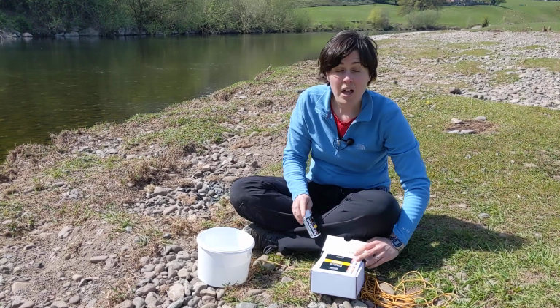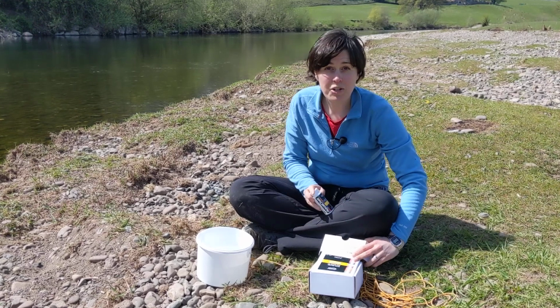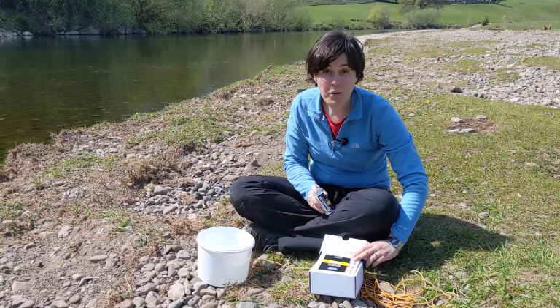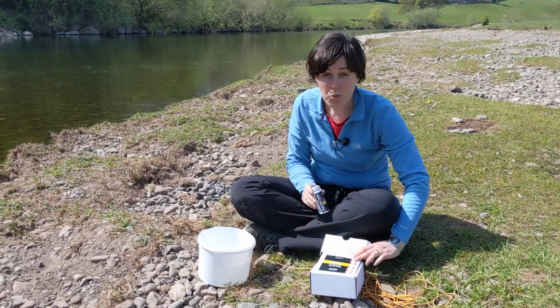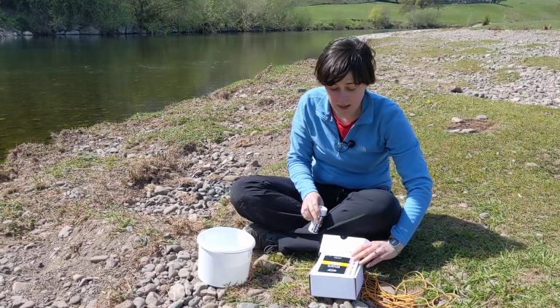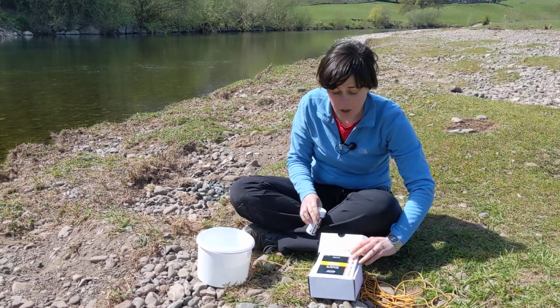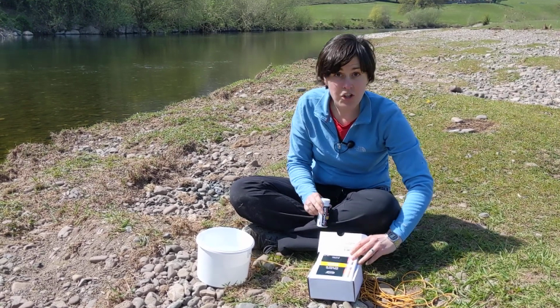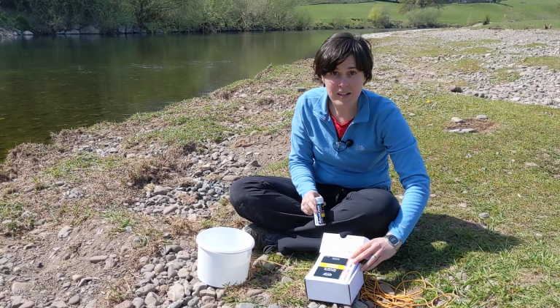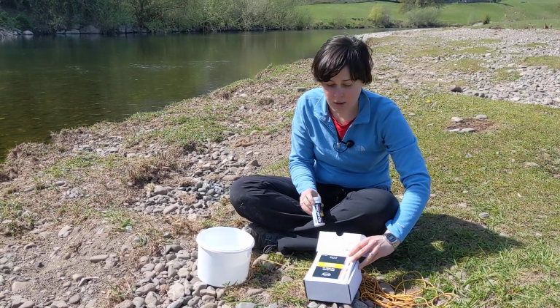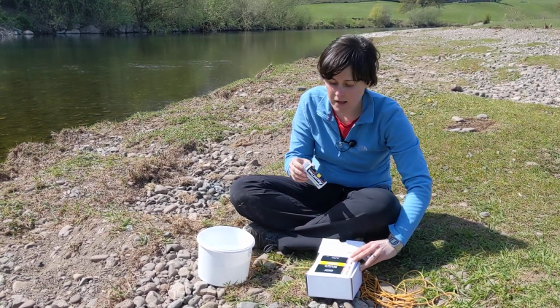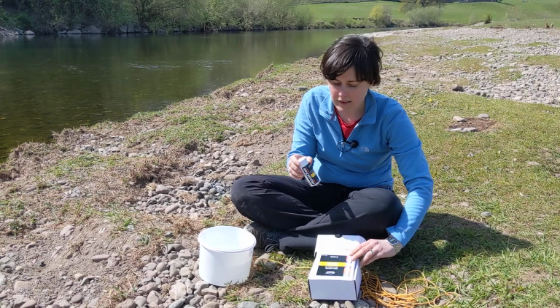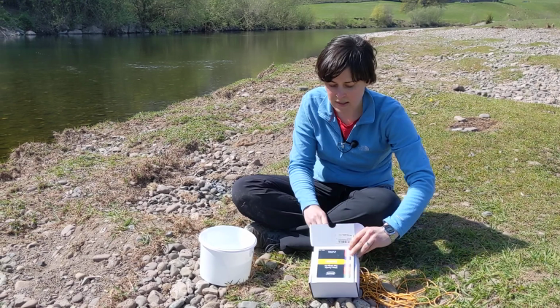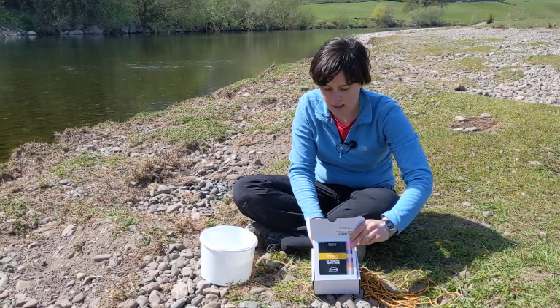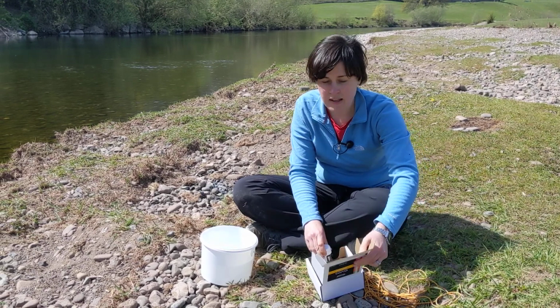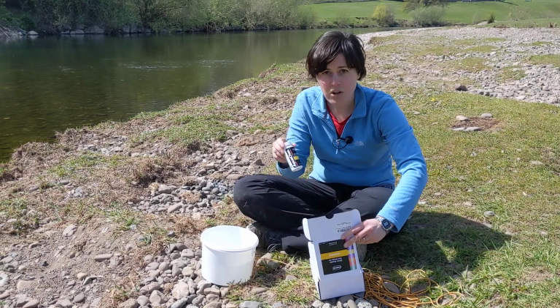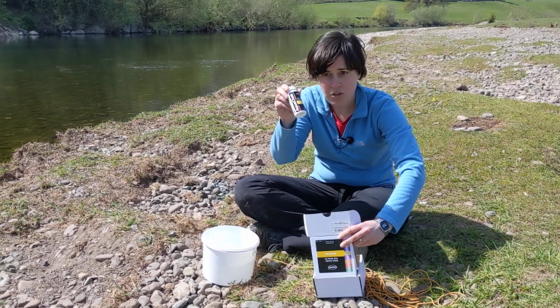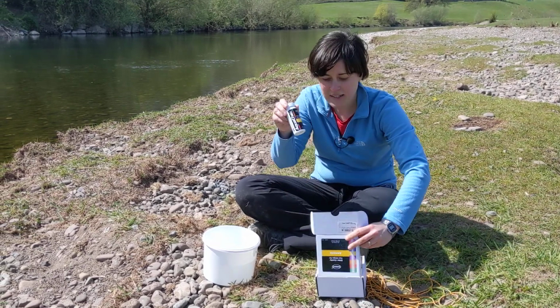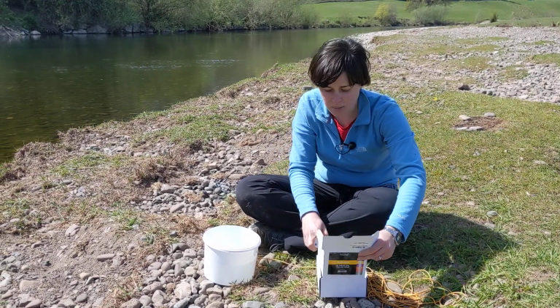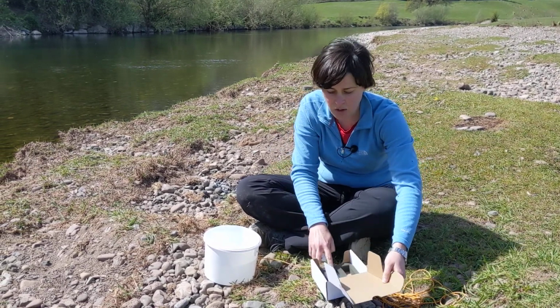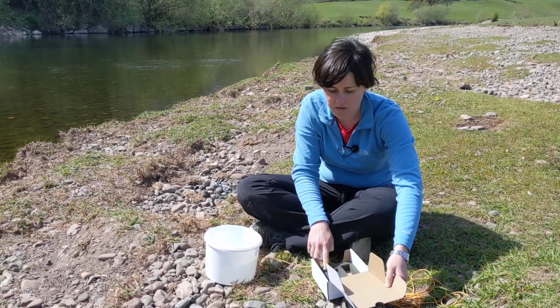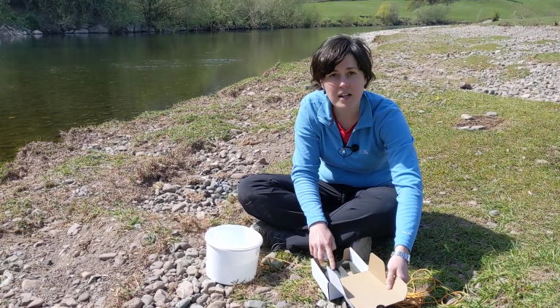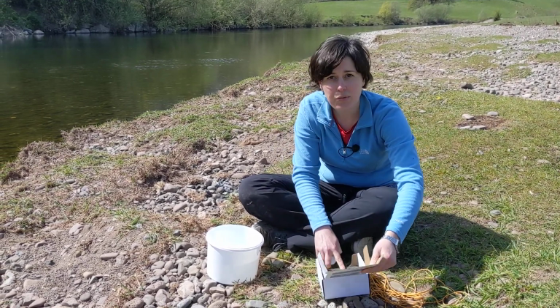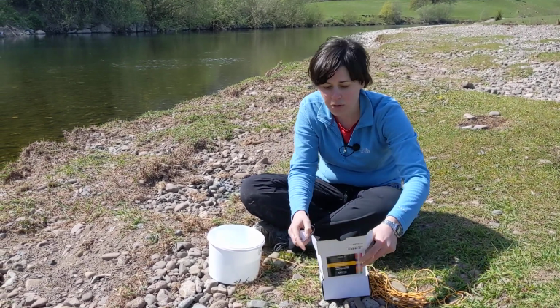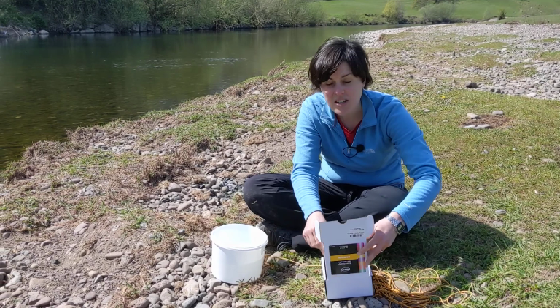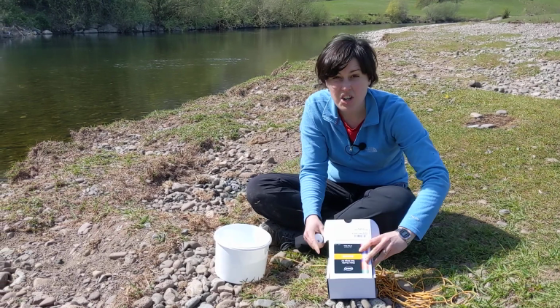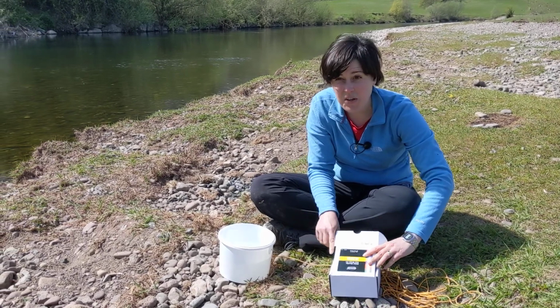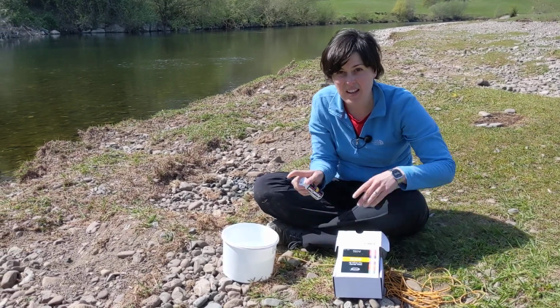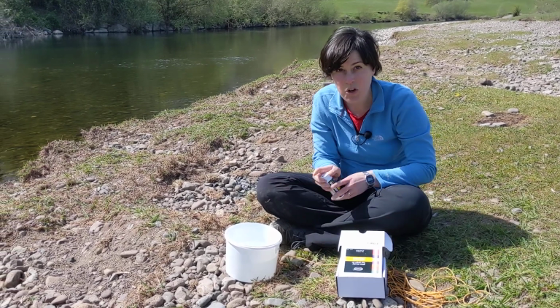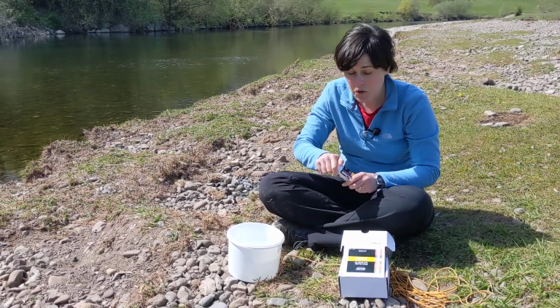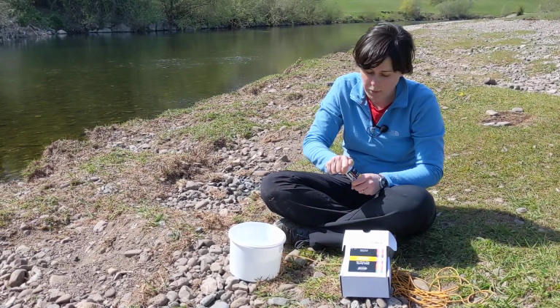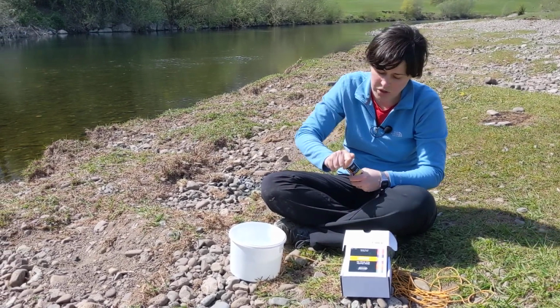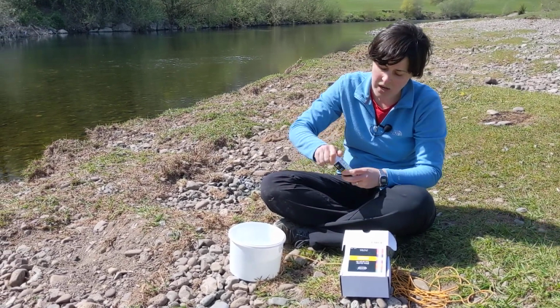To measure ammonia in your water sample you can use test strips like this. In this box you'll find the test strips and you'll also find three little cuvettes. You can use those cuvettes or you can use your sample tub.